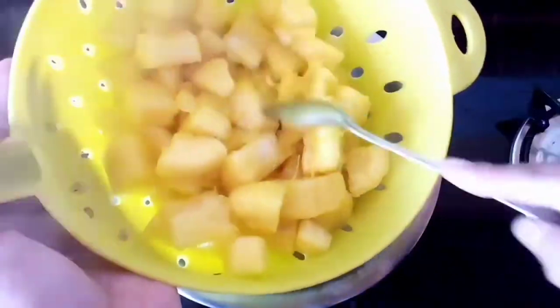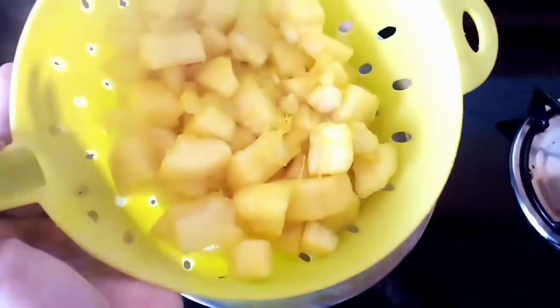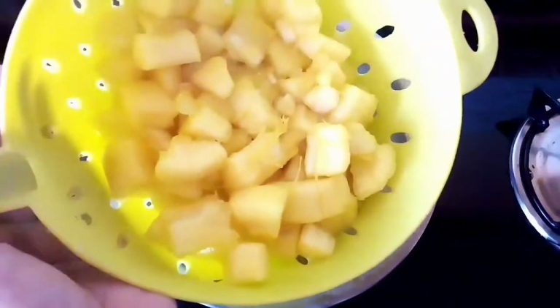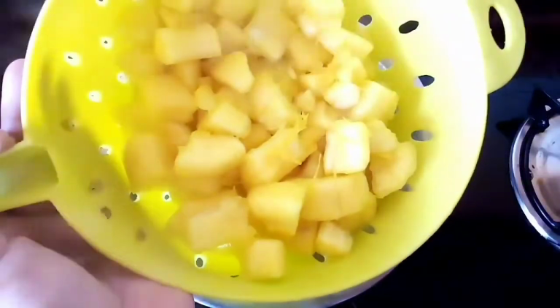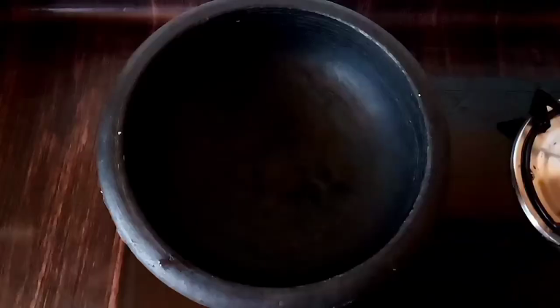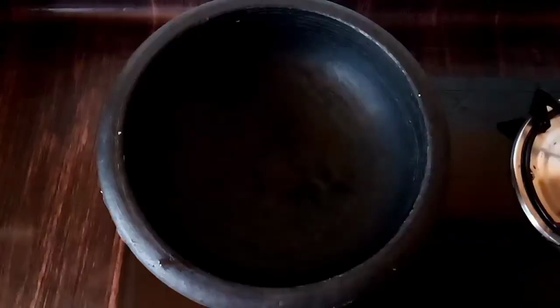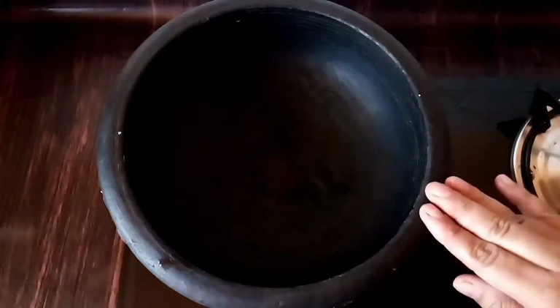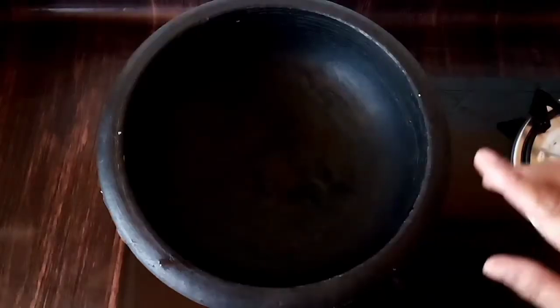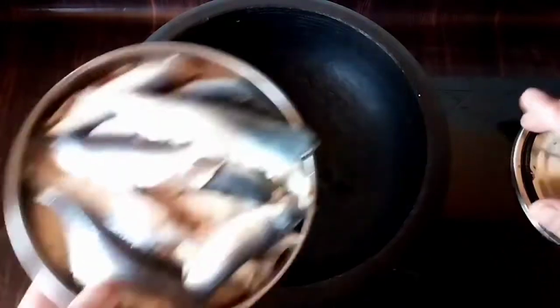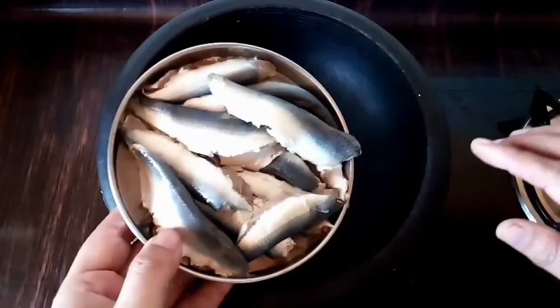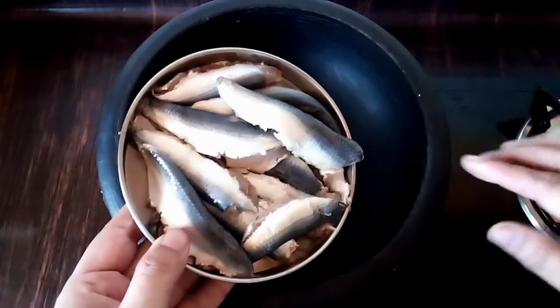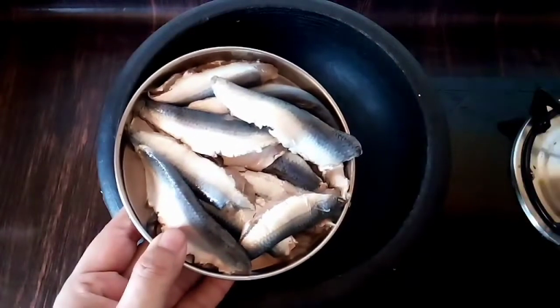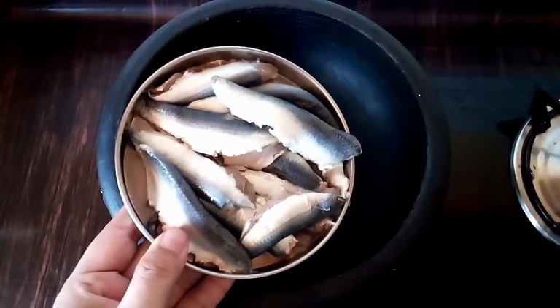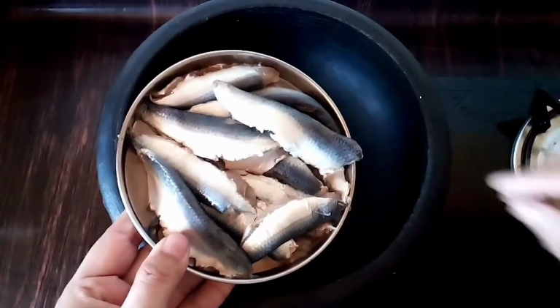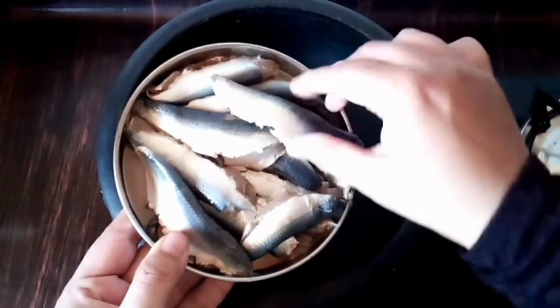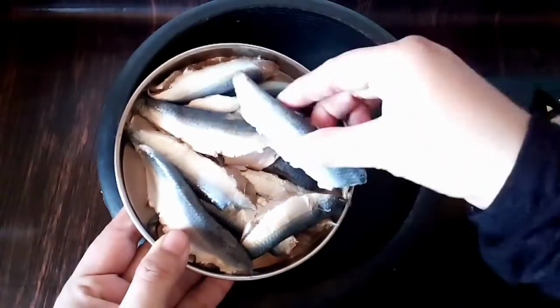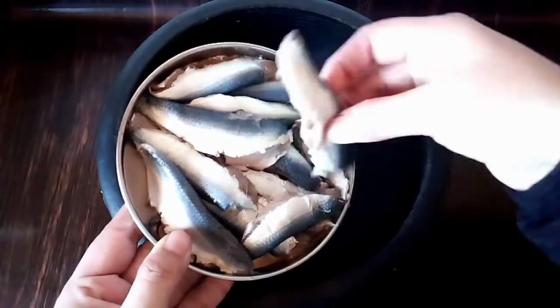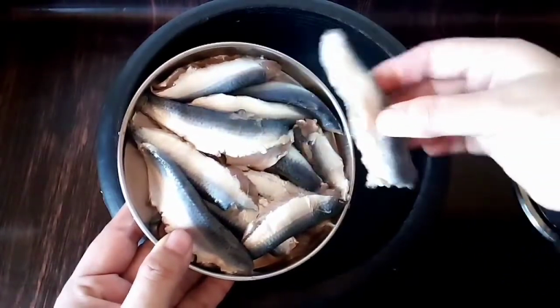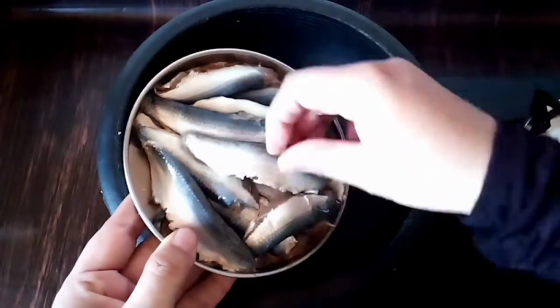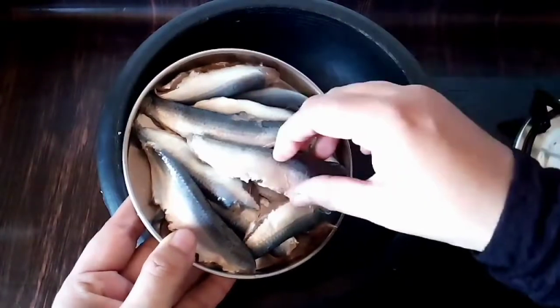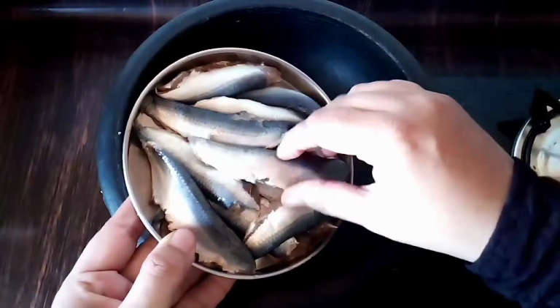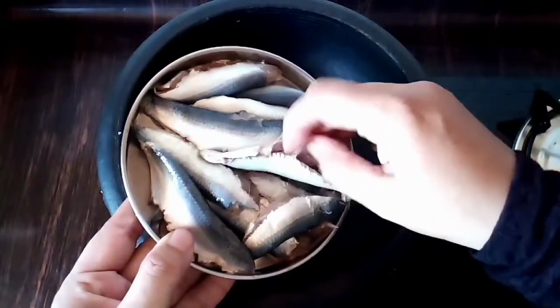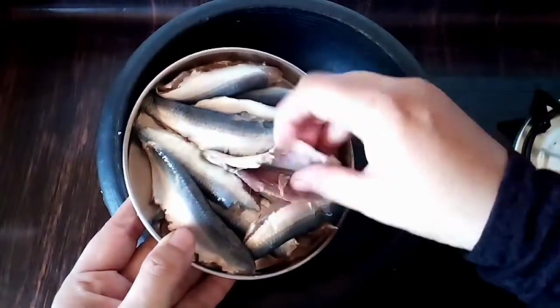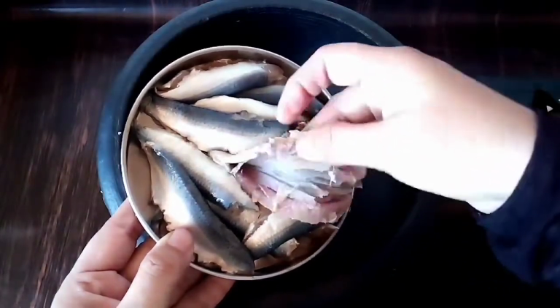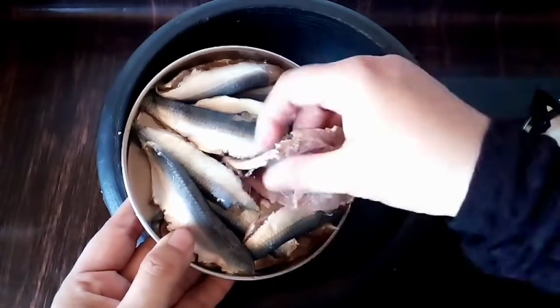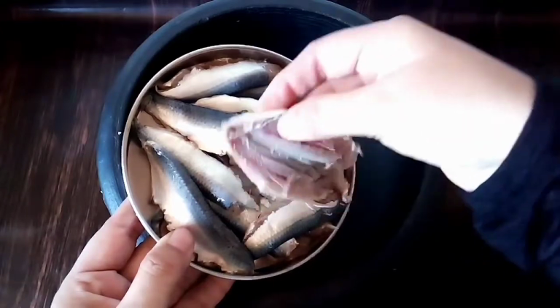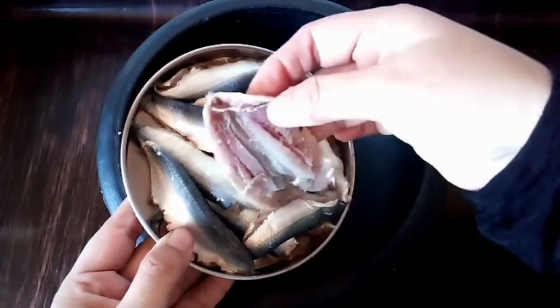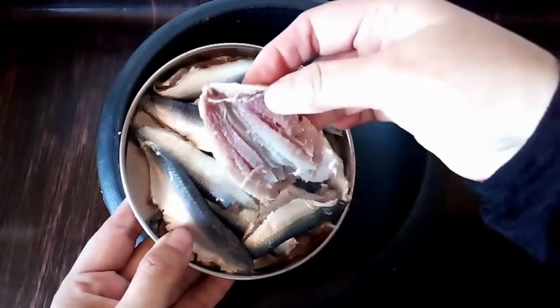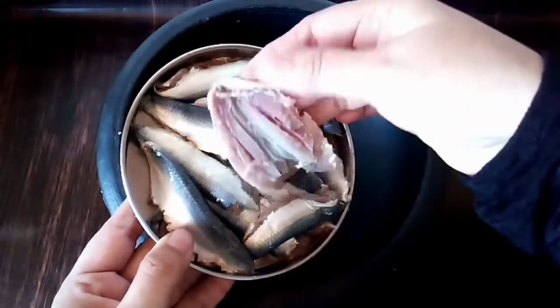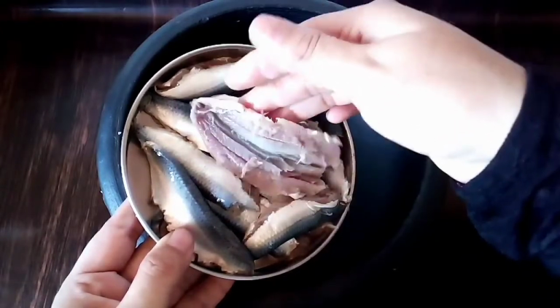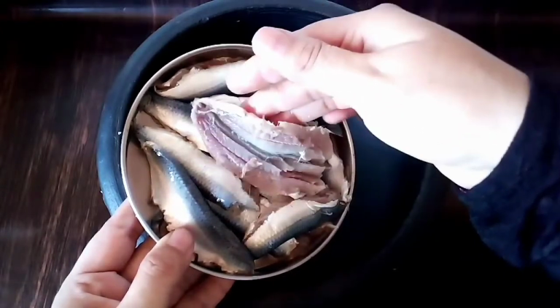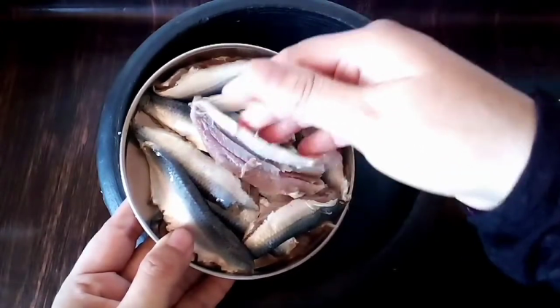I will clean a bowl. I will clean this bowl. I will clean it in the pool.